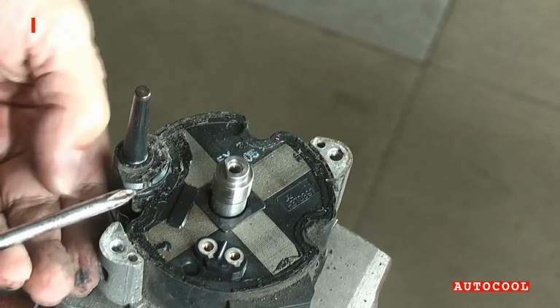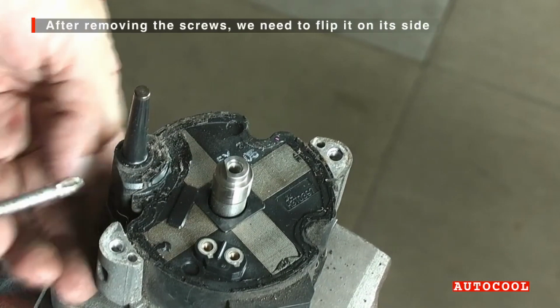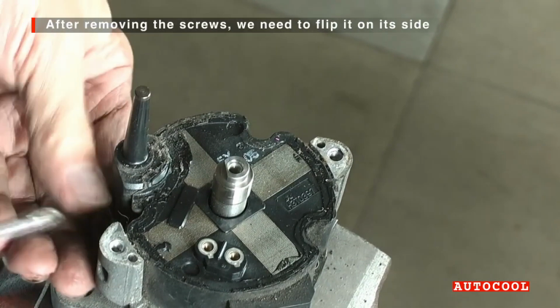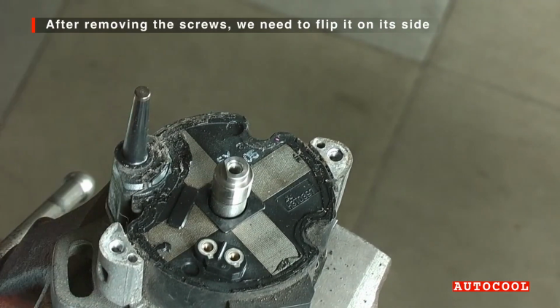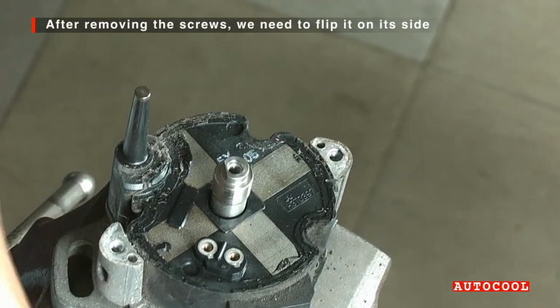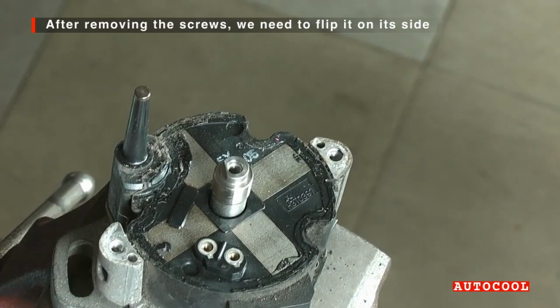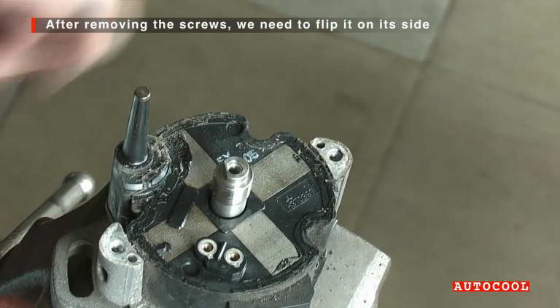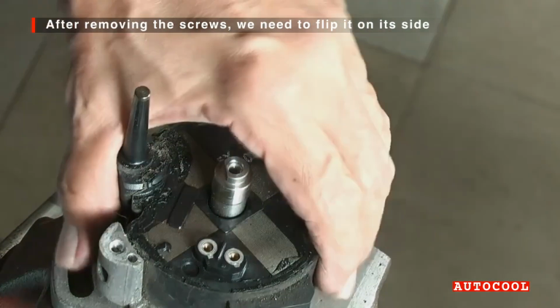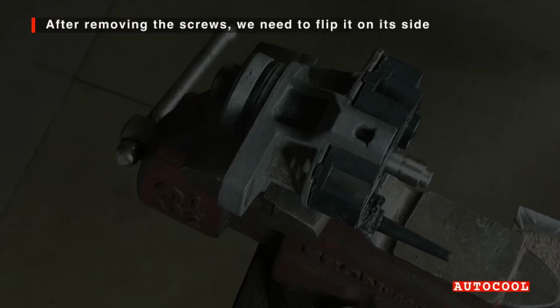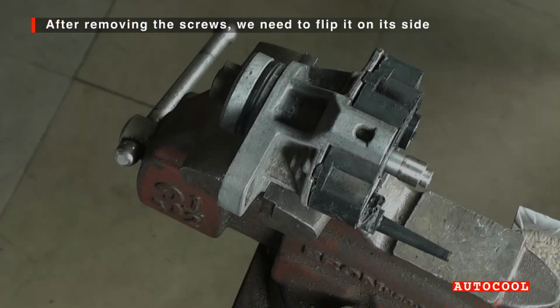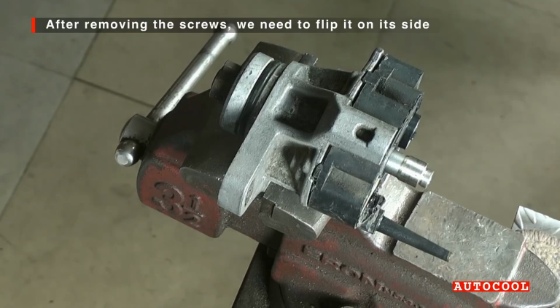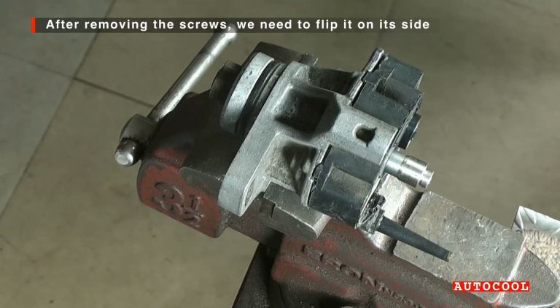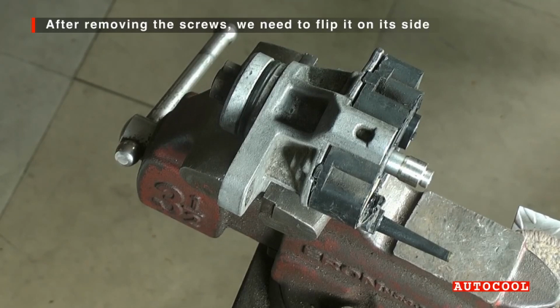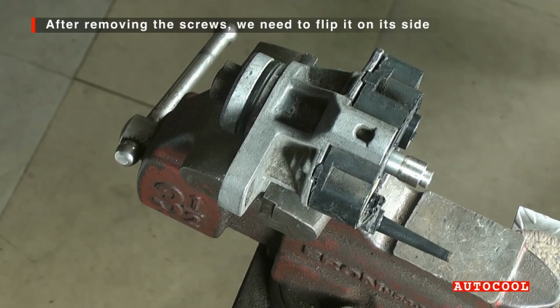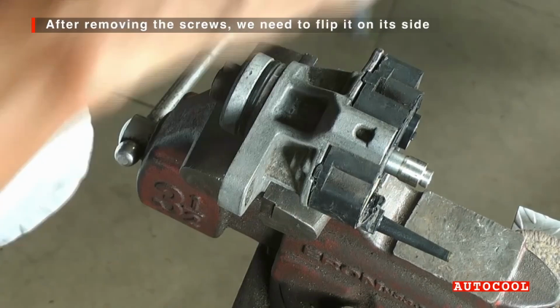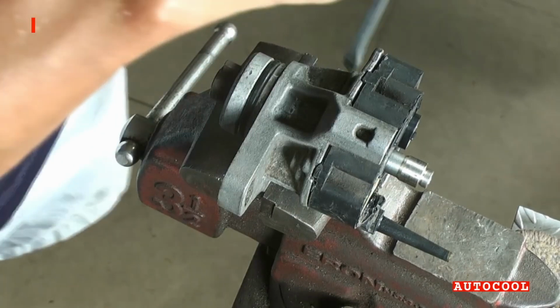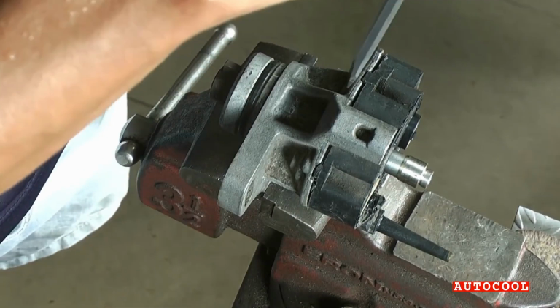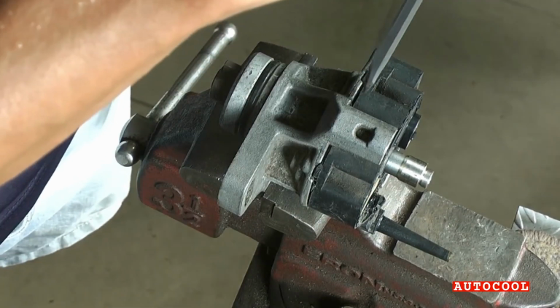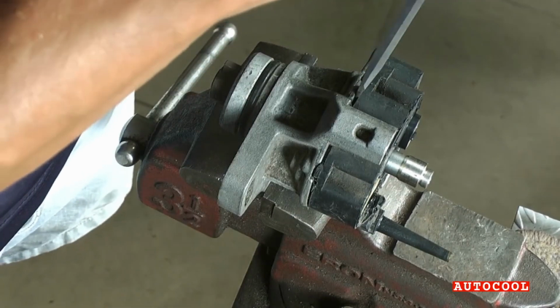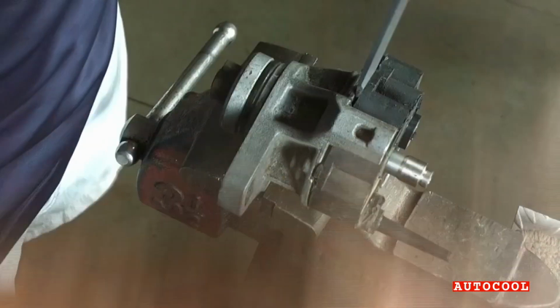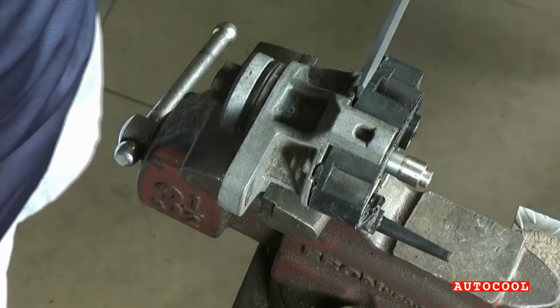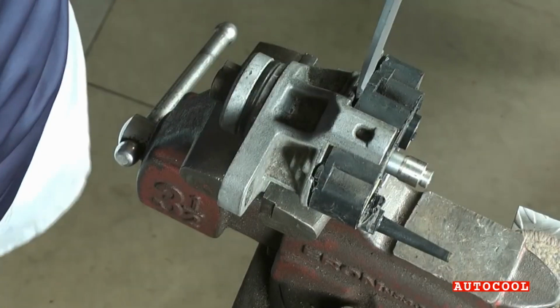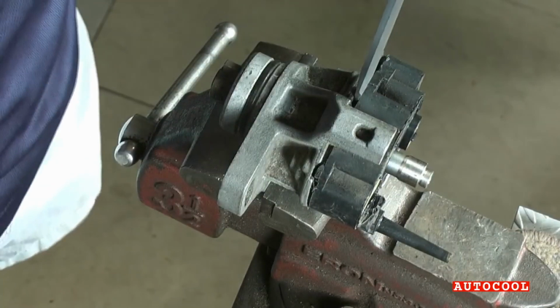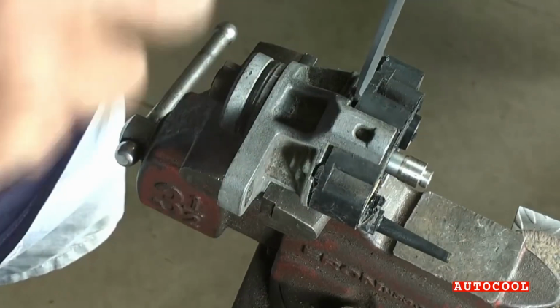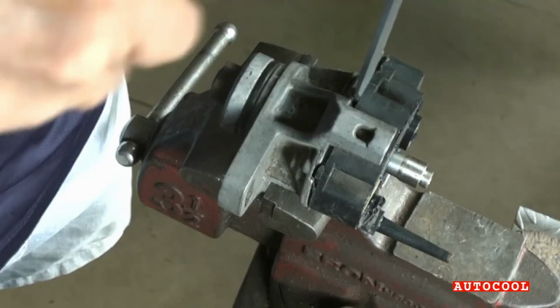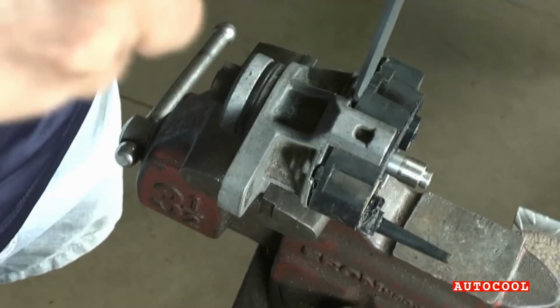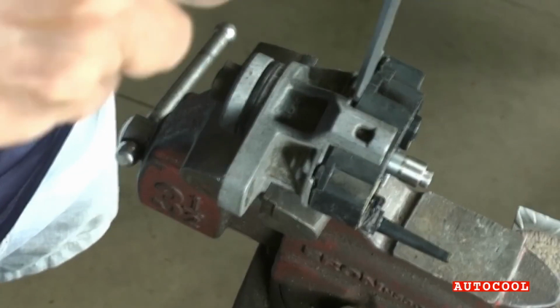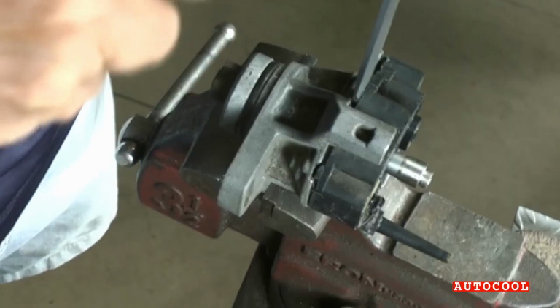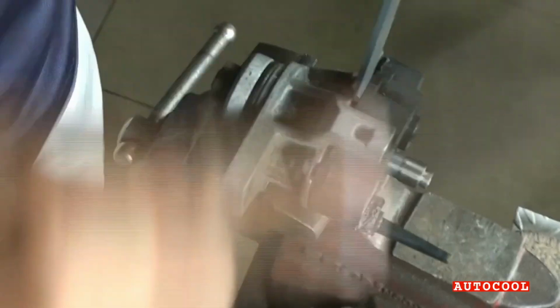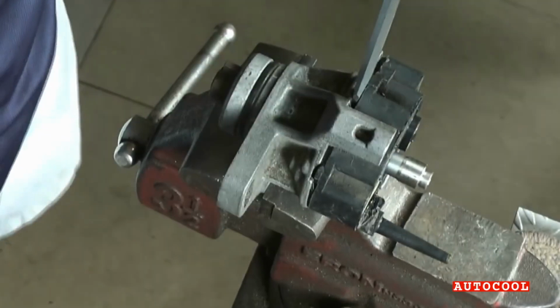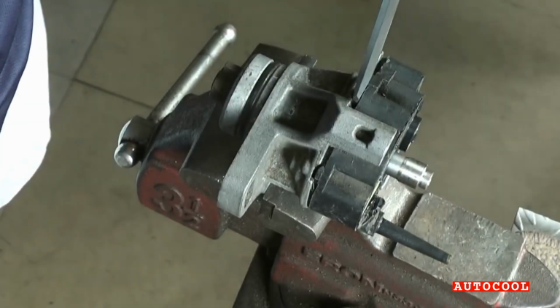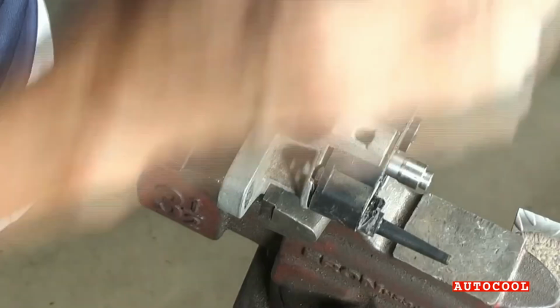Flip the distributor assembly on its side and use a flat-head screwdriver to gently pry the coil loose. You might need a little leverage, but be gentle to avoid cracking the housing.